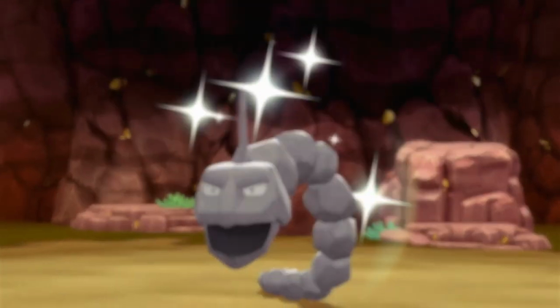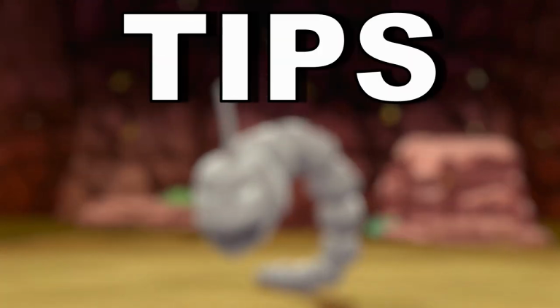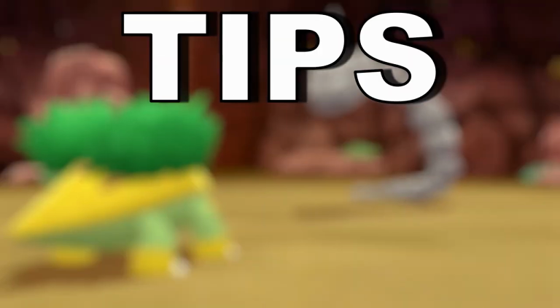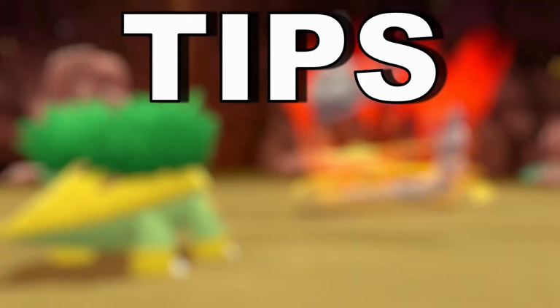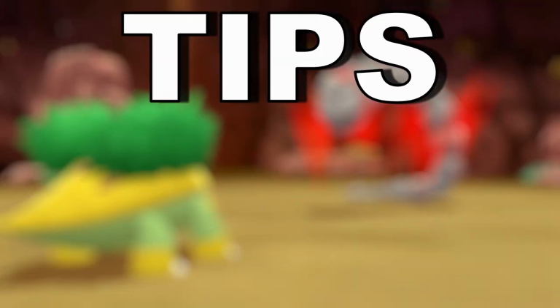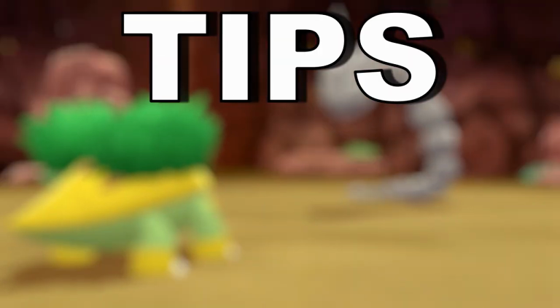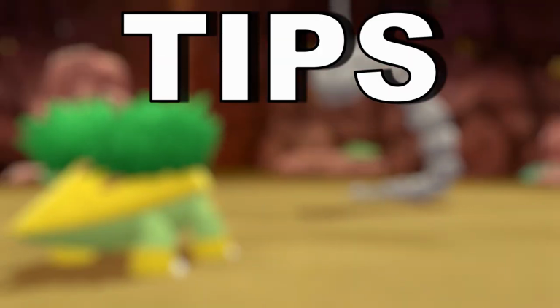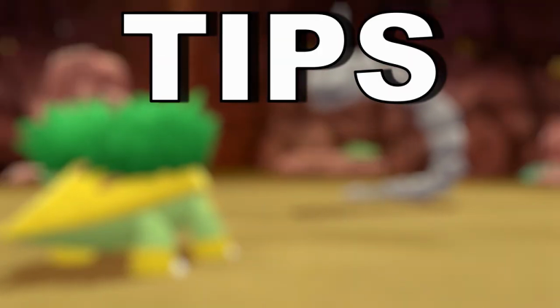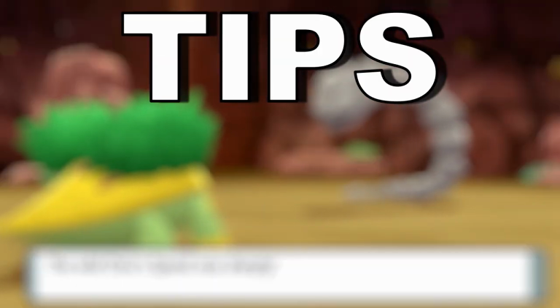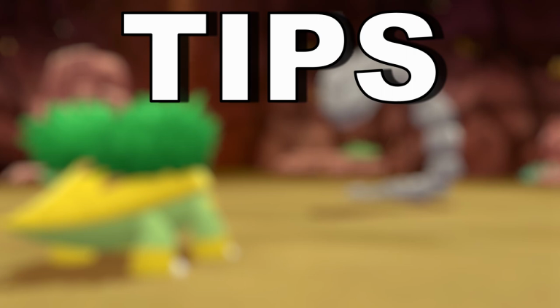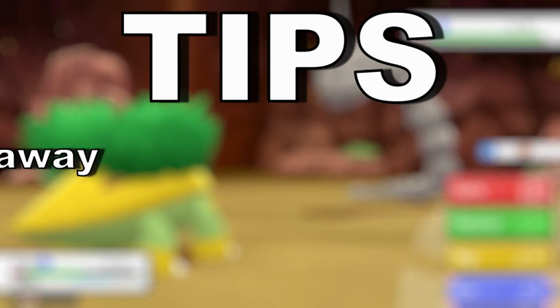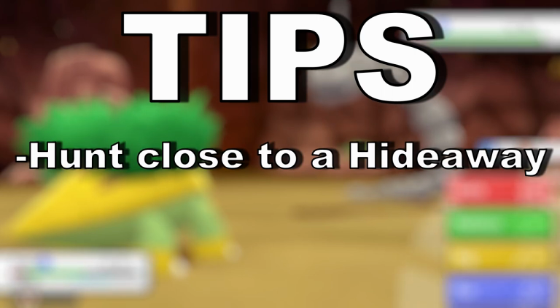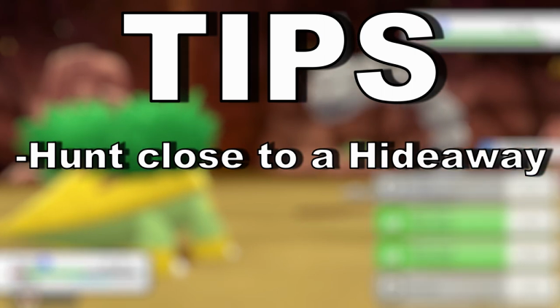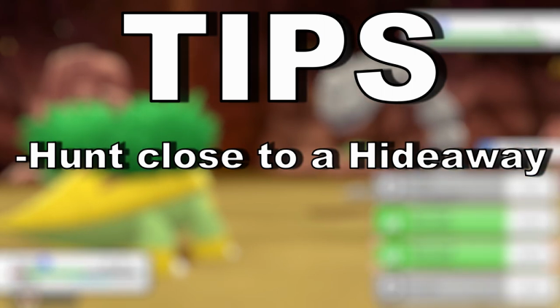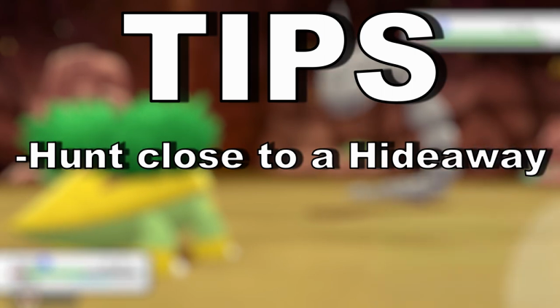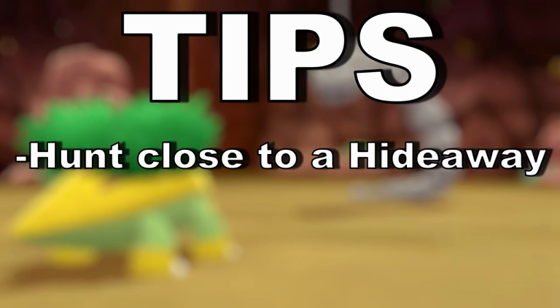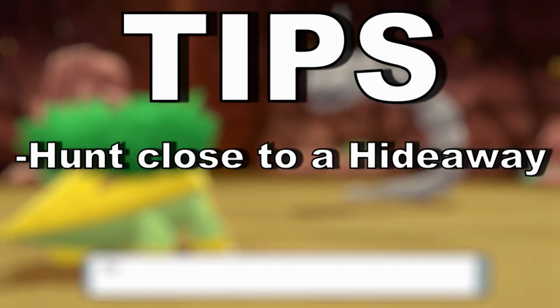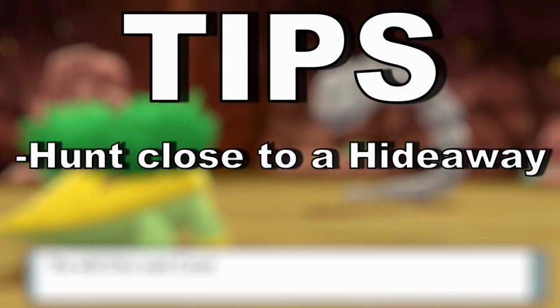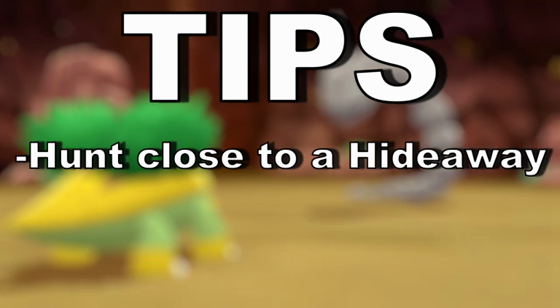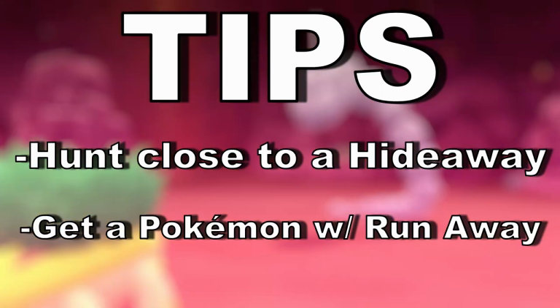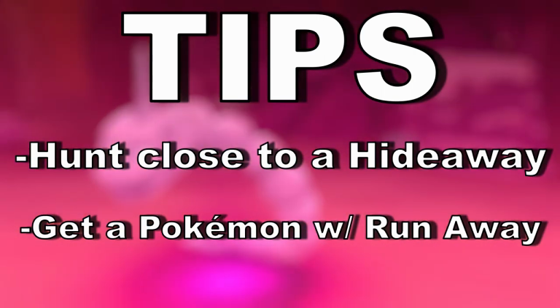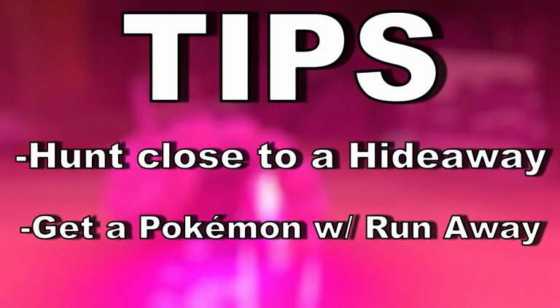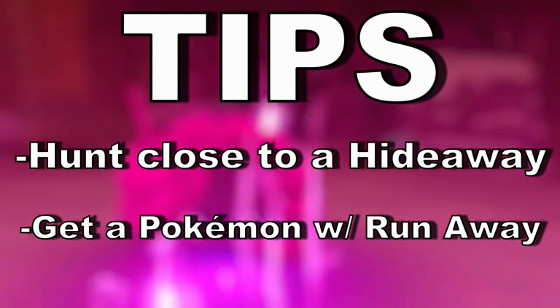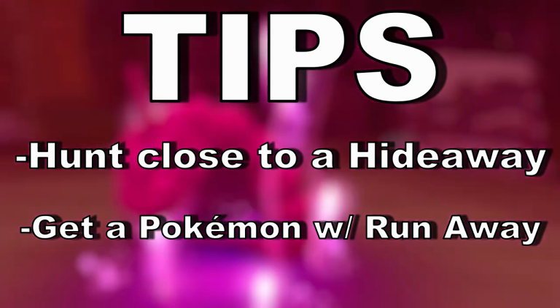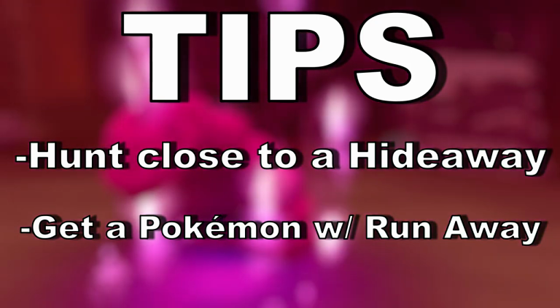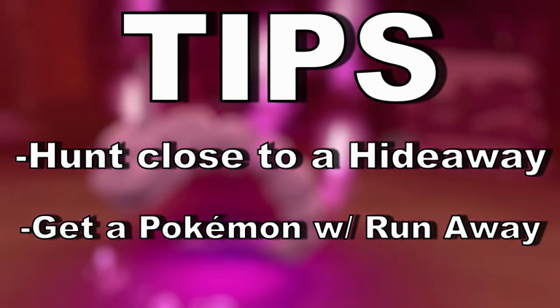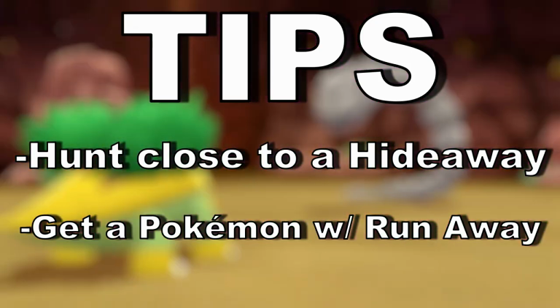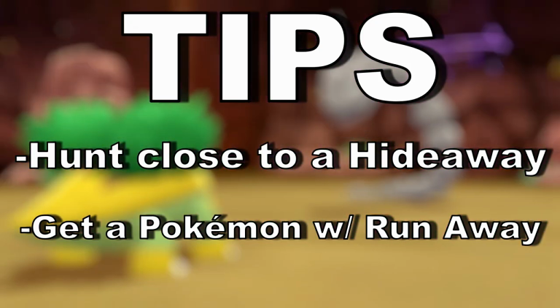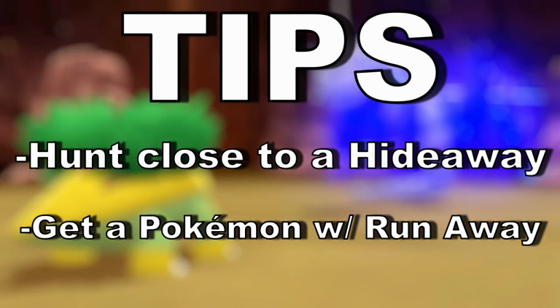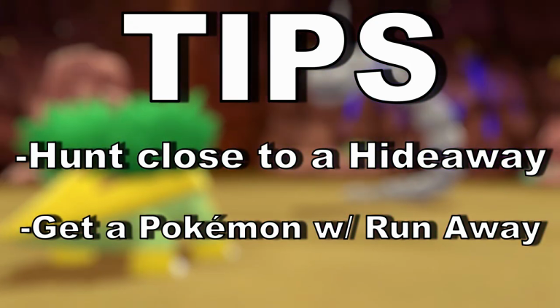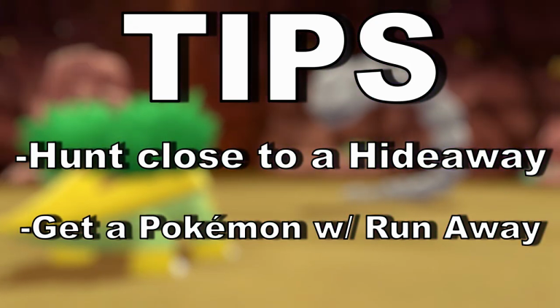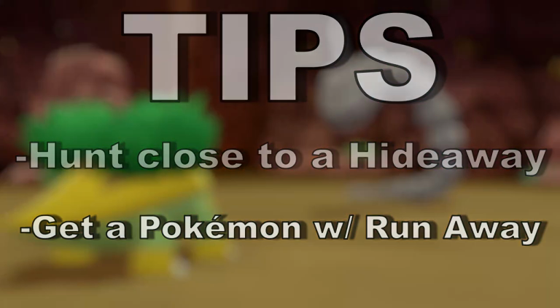Now here are some tips to help you through the hunt. As soon as you see the number of lightstones close to 40, start hunting for Diglett close to a hideaway. Also, get your hands on a Pokemon with a Run Away ability, like Ponyta for example, so you don't waste any time when trying to escape a battle.